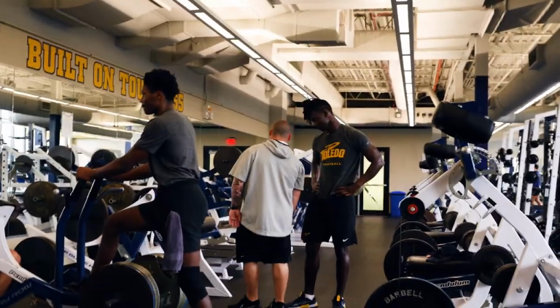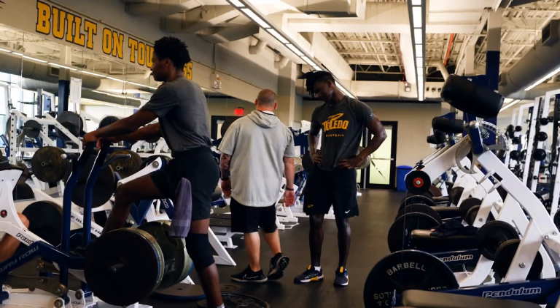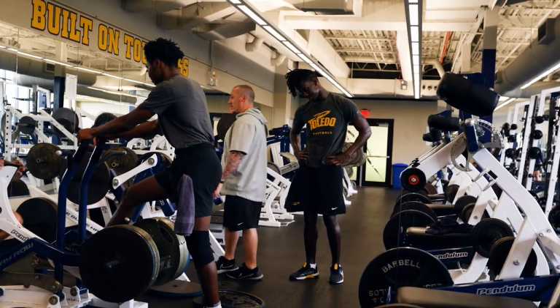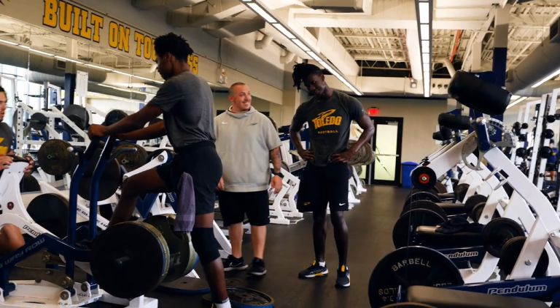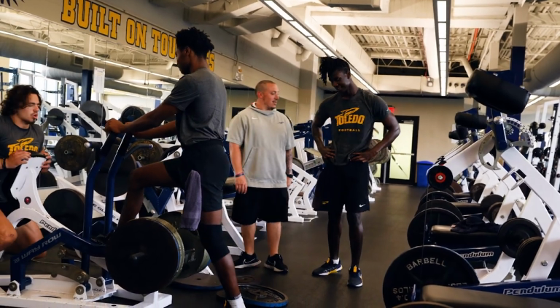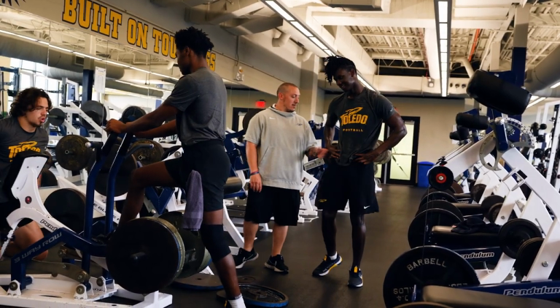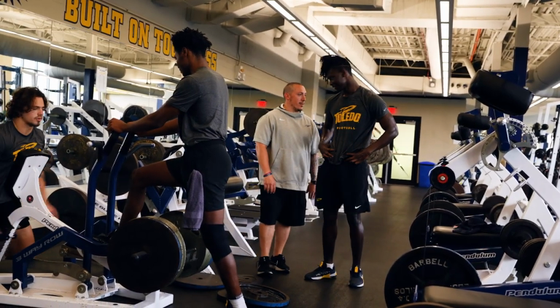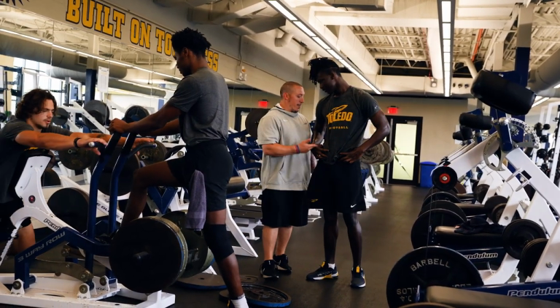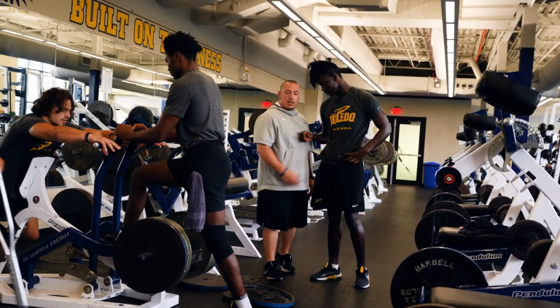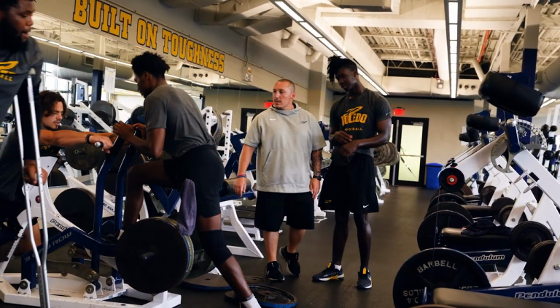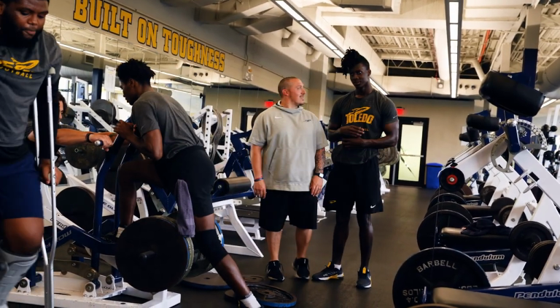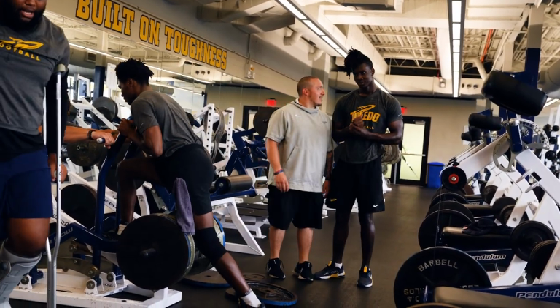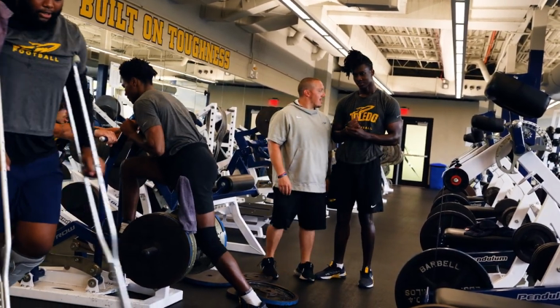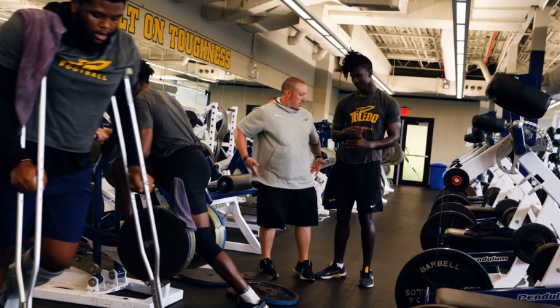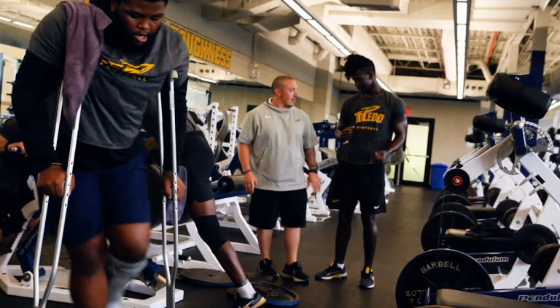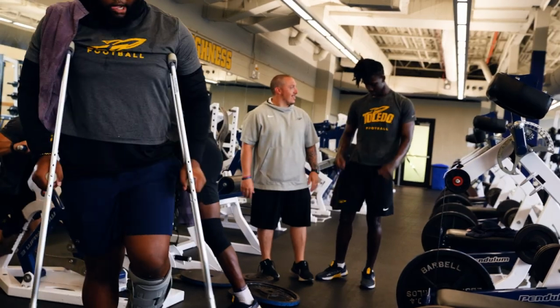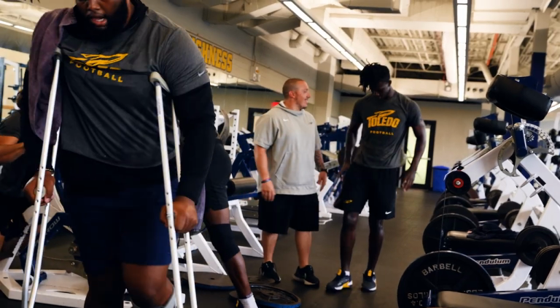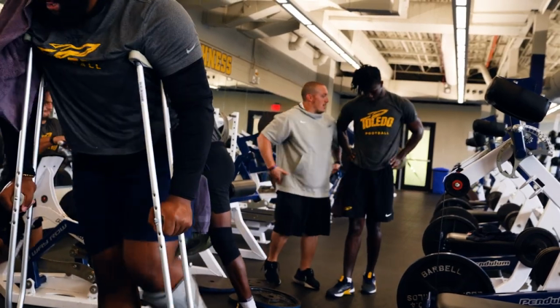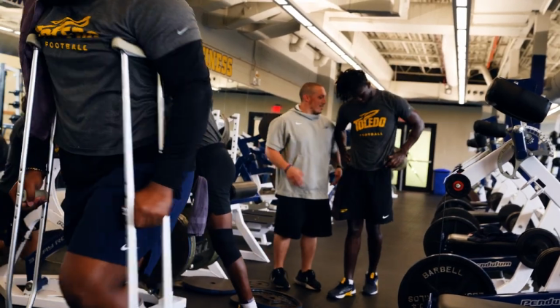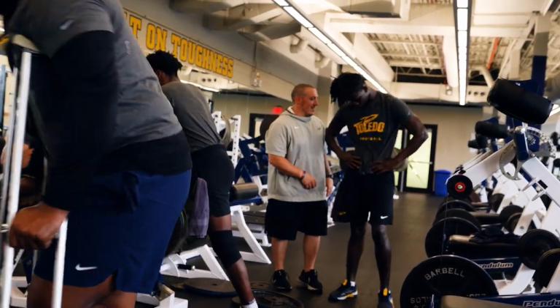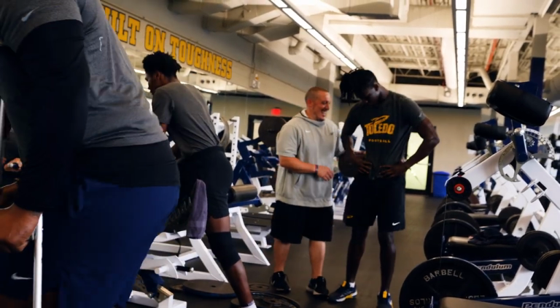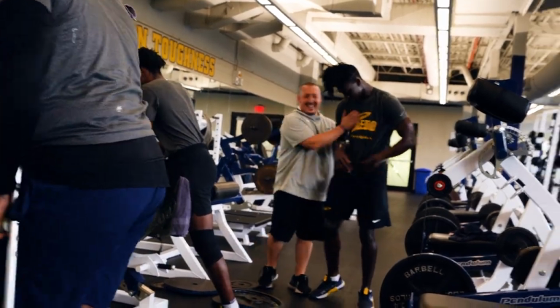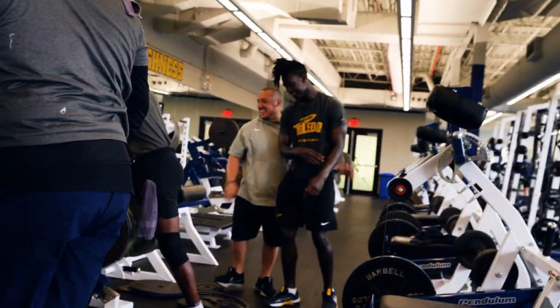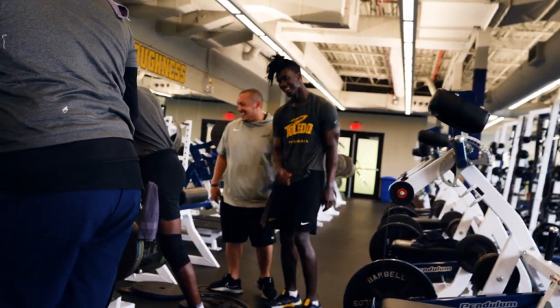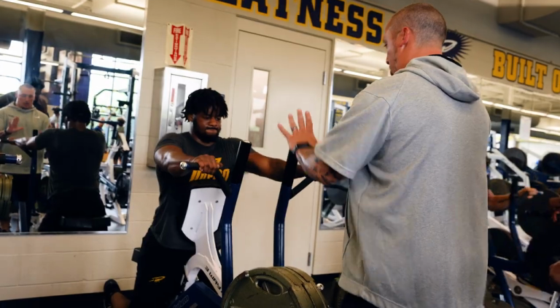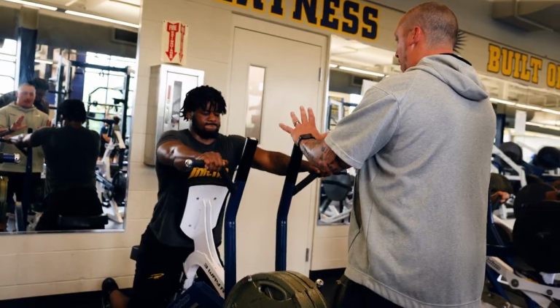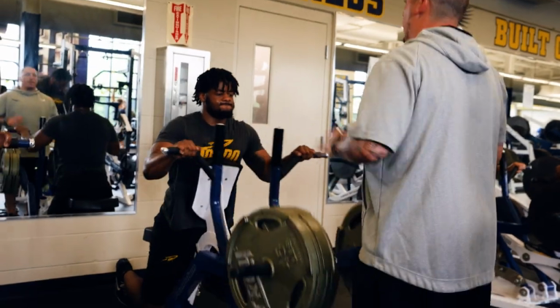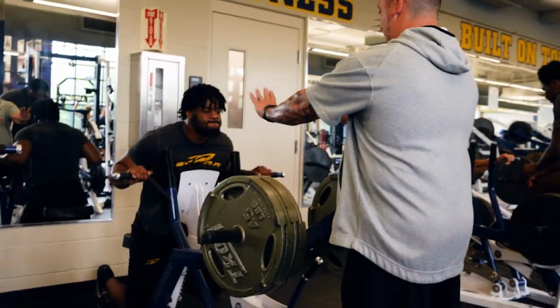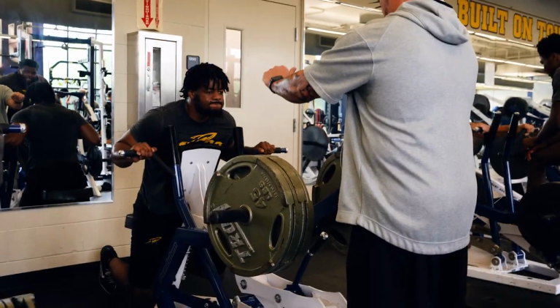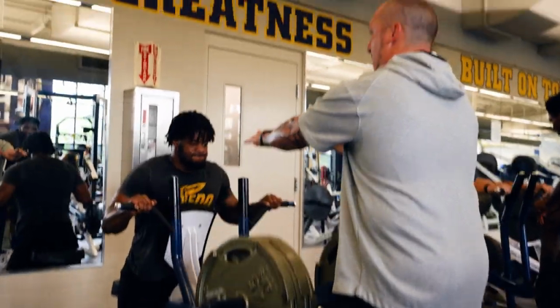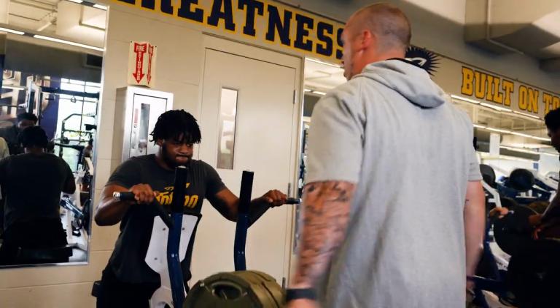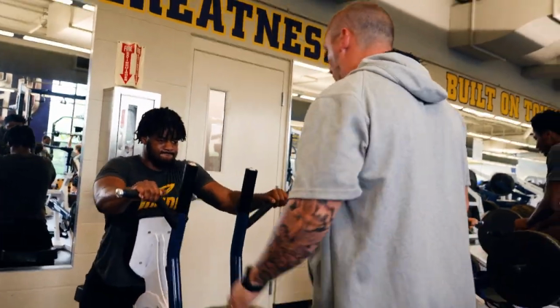Good job. It's much better — it's a better look than this. Control it now. Rip it, stick, ease out. You lower the weight.